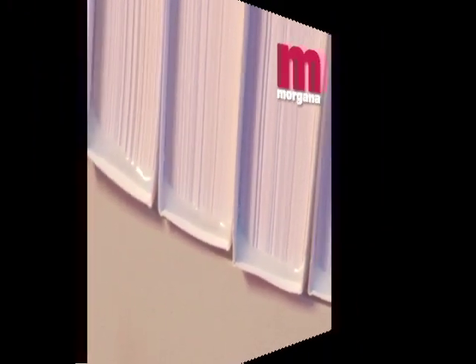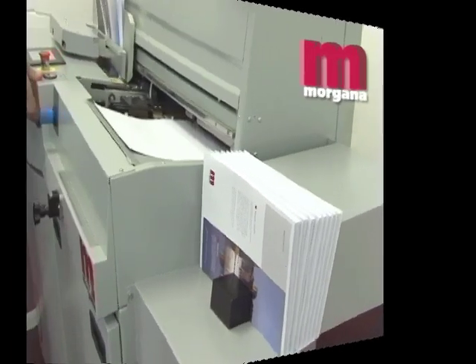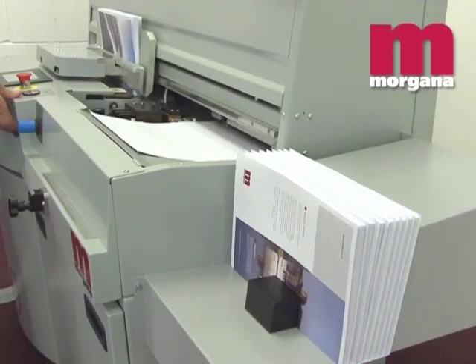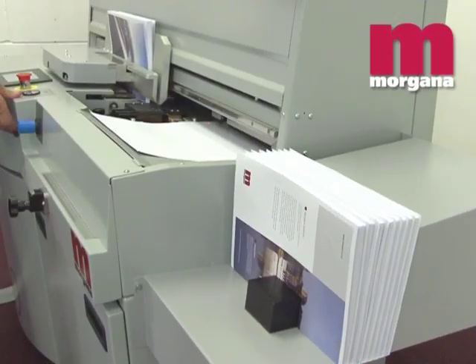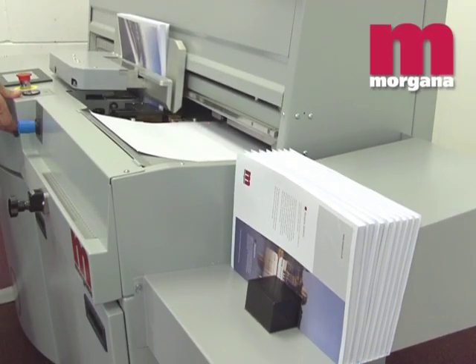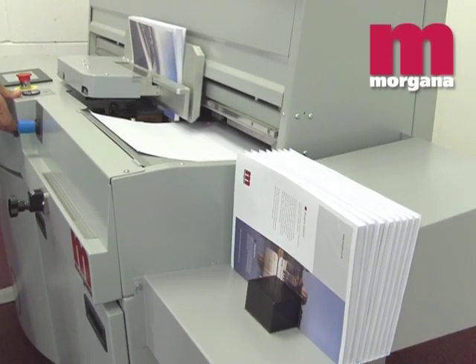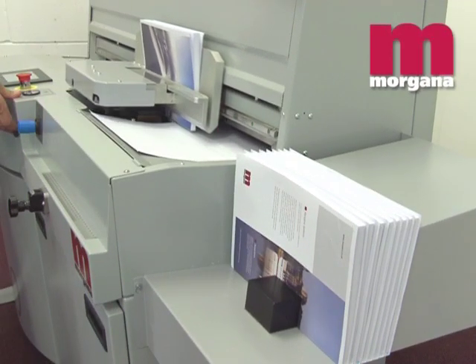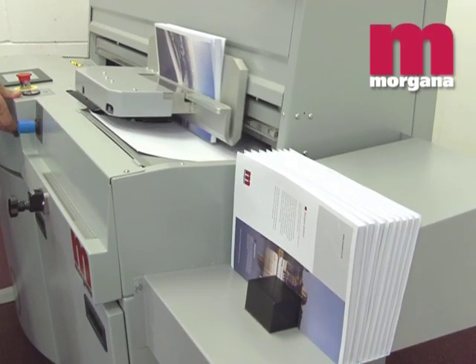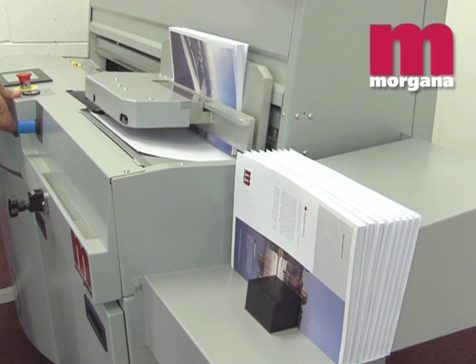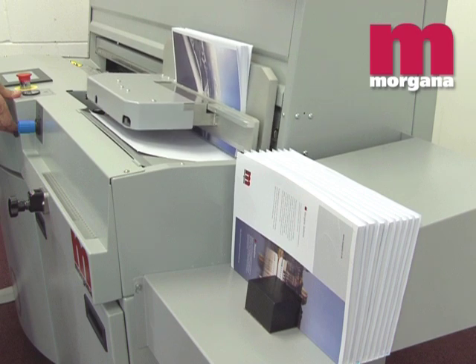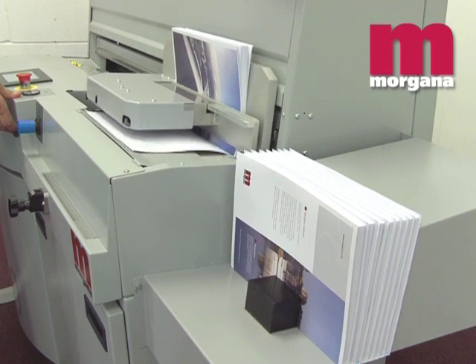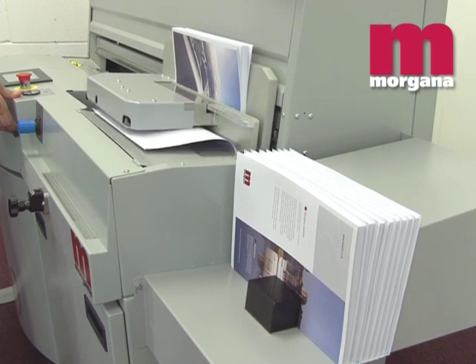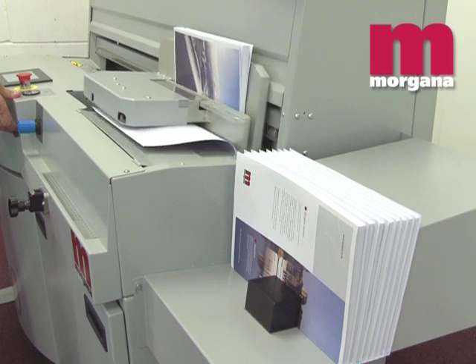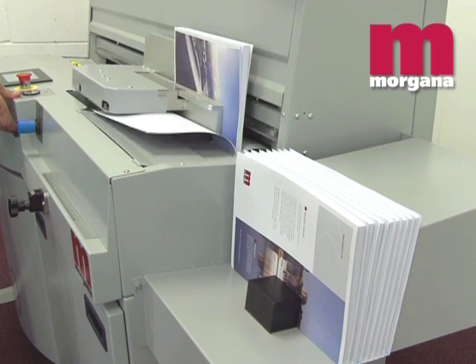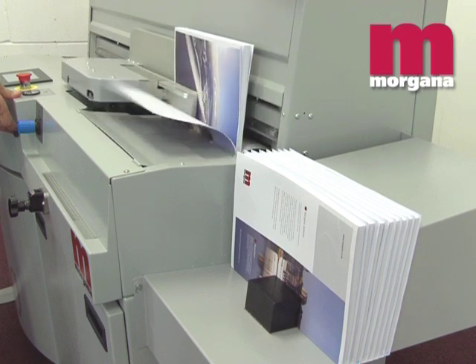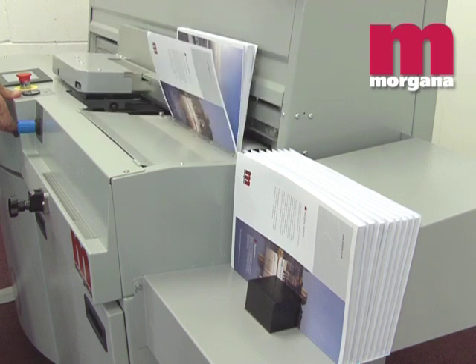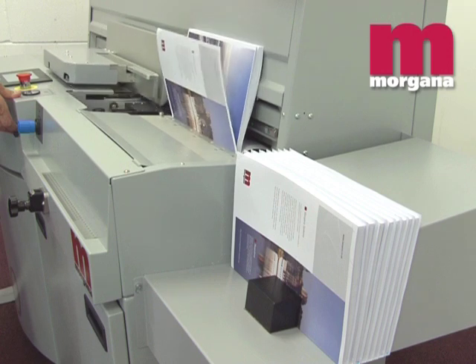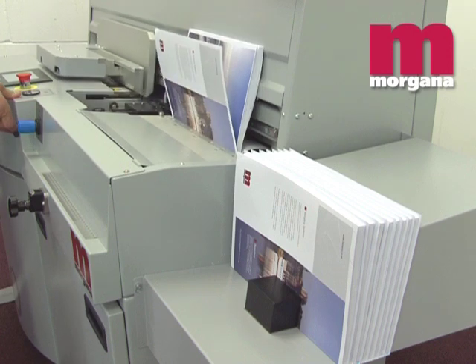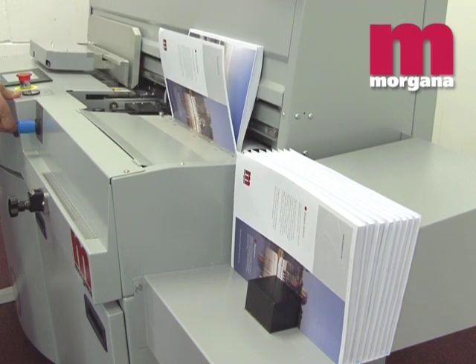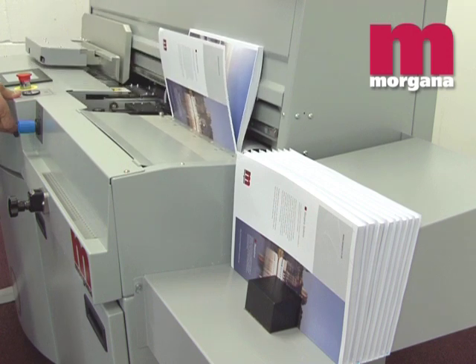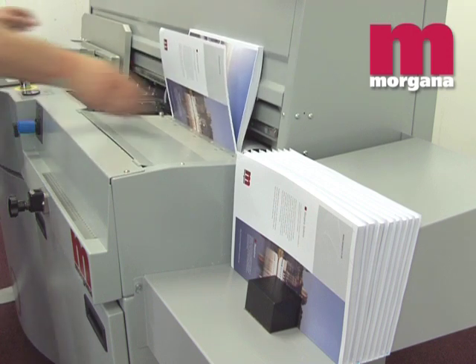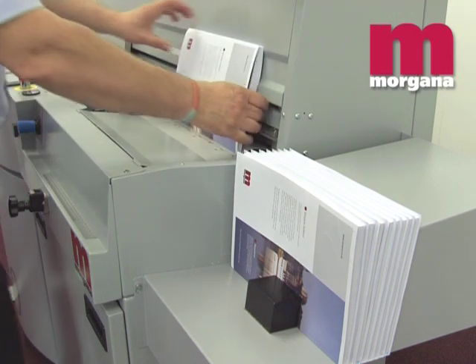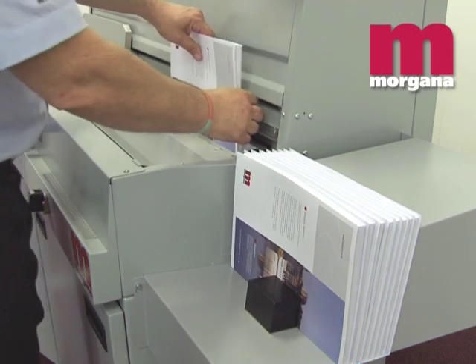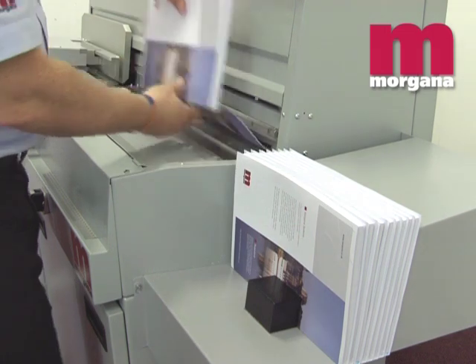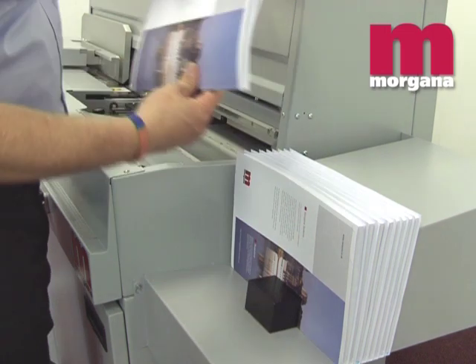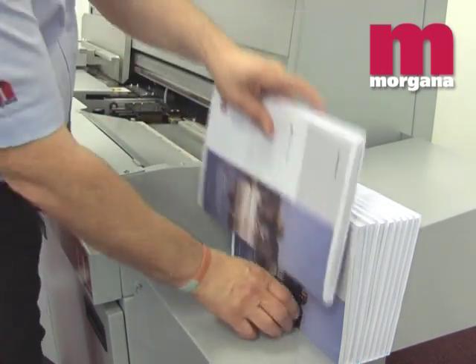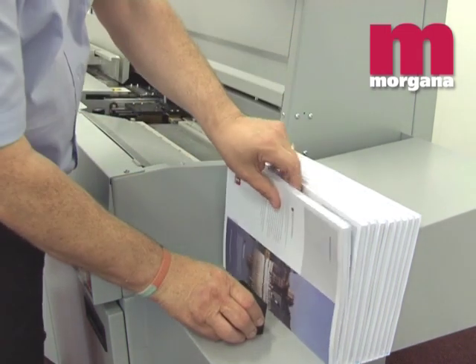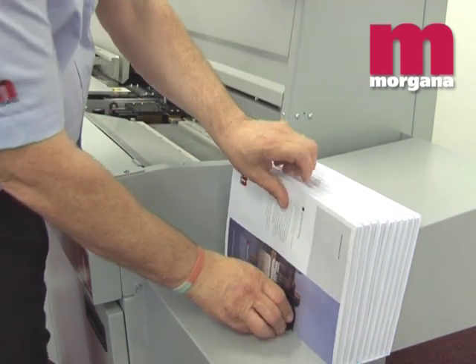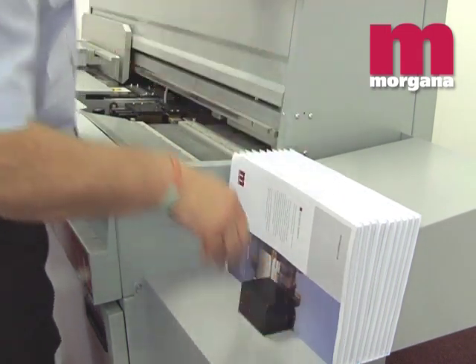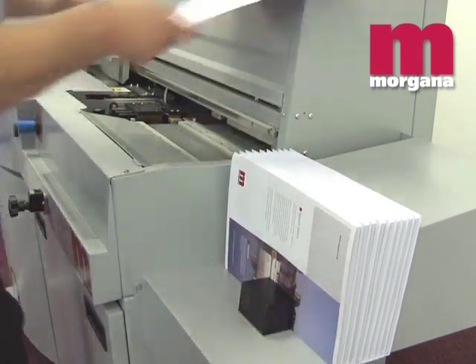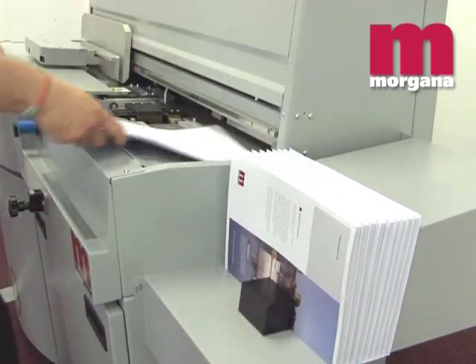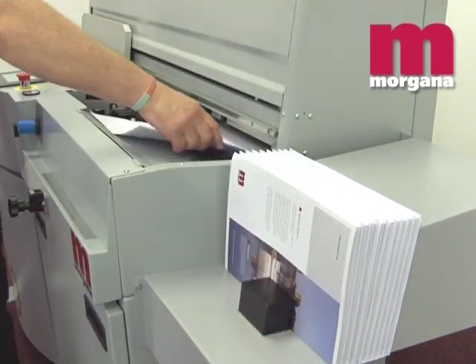The Digibook 200 incorporates an angled work surface that keeps the book in a vertical position and makes it easier for the operator to pick up. This single innovation contributes to significant gains in the production cycle and reduced operator workload.